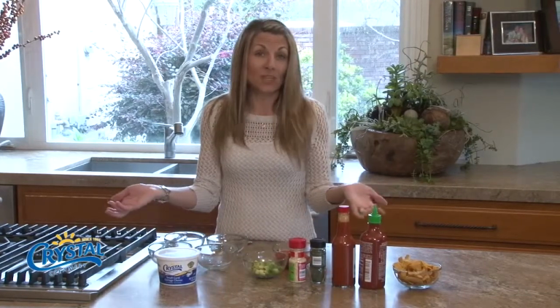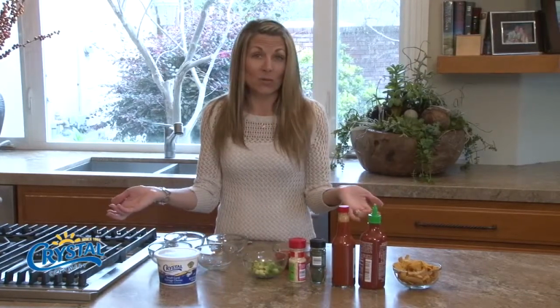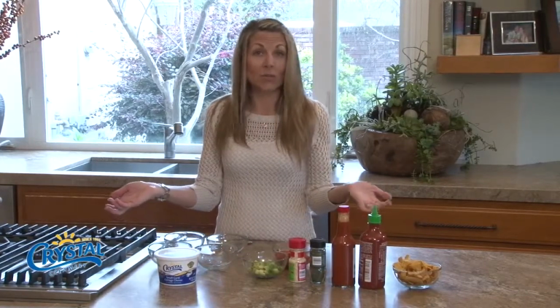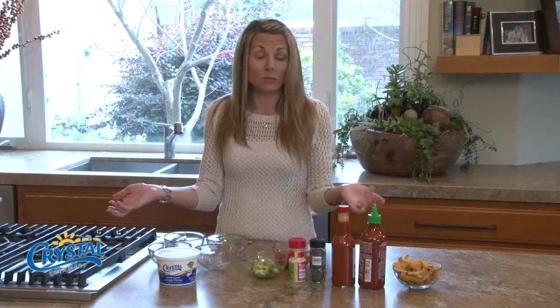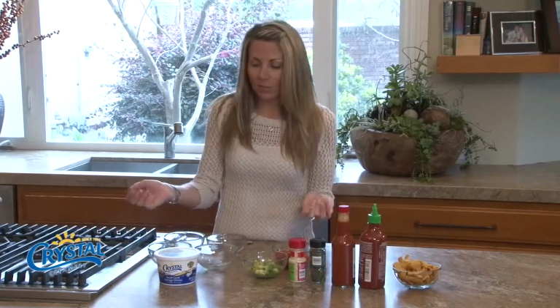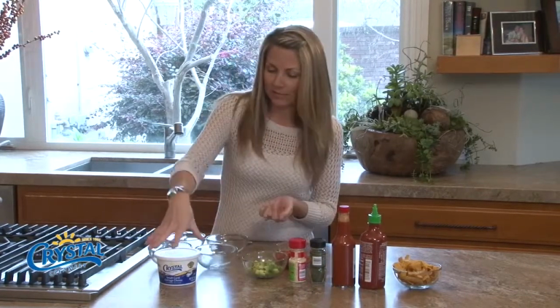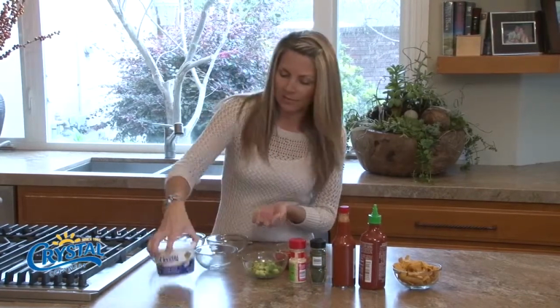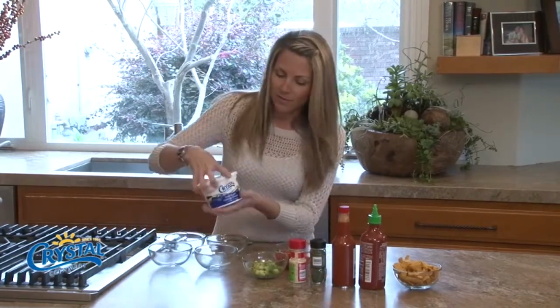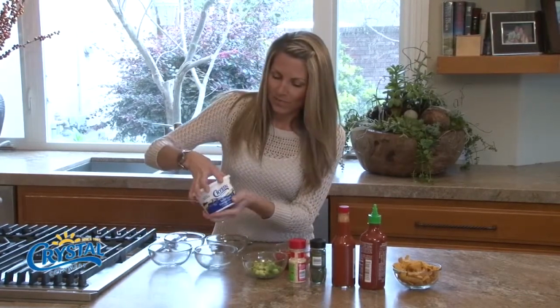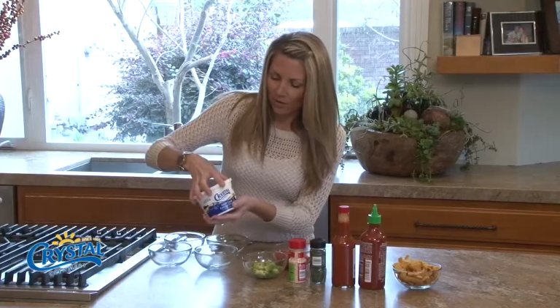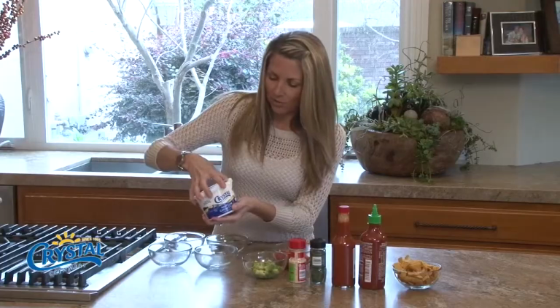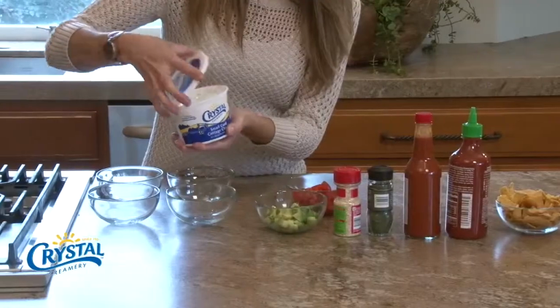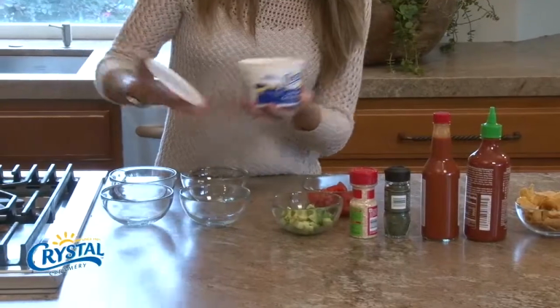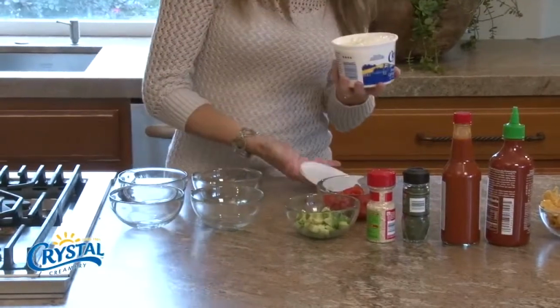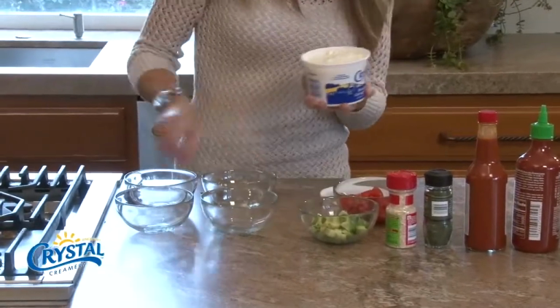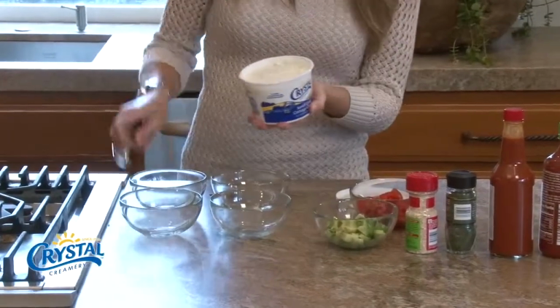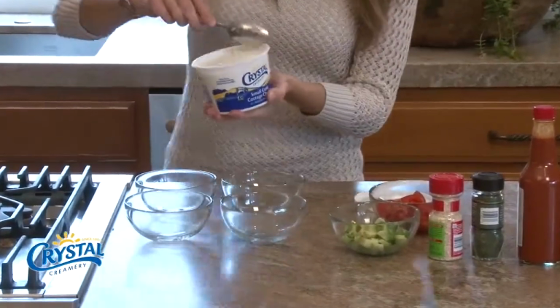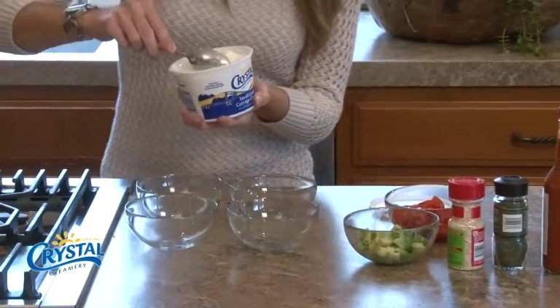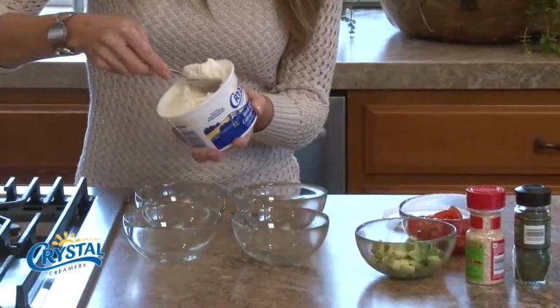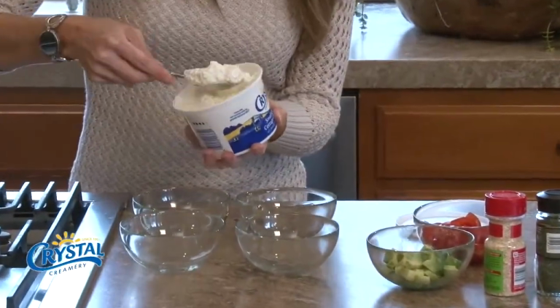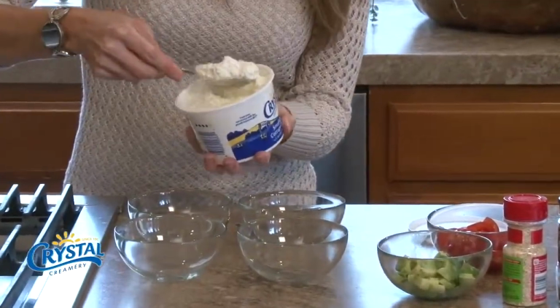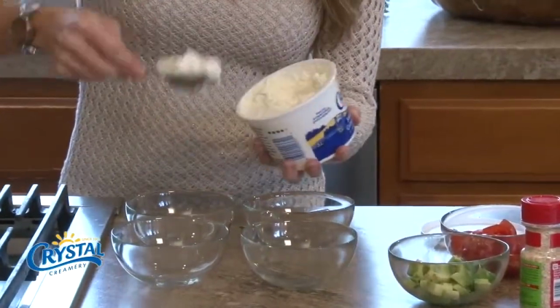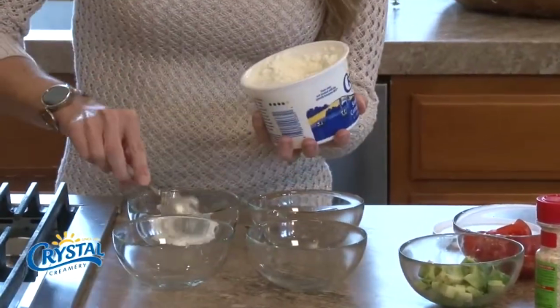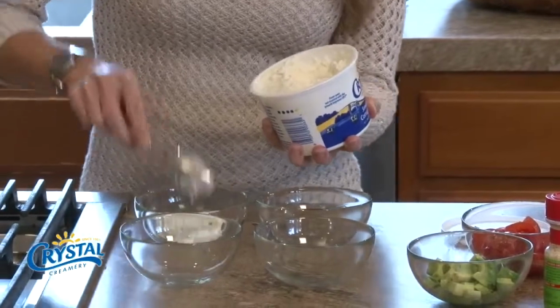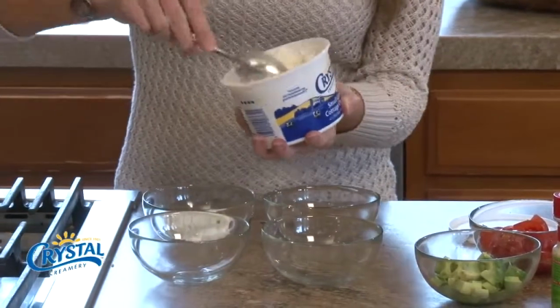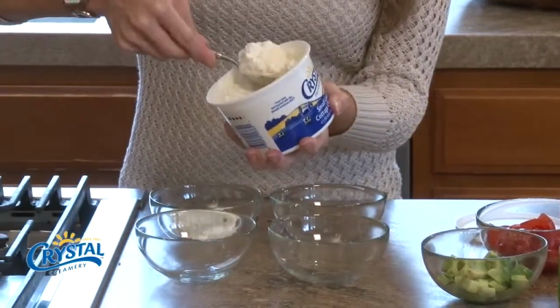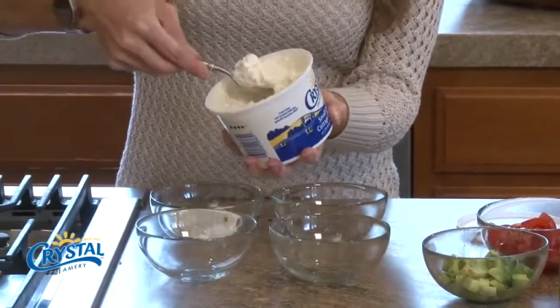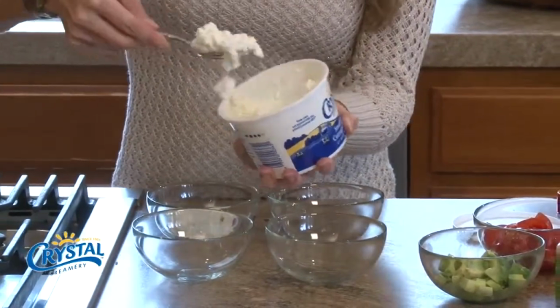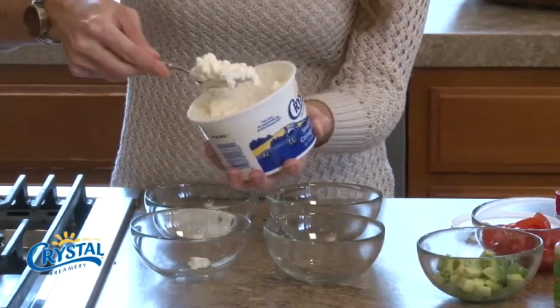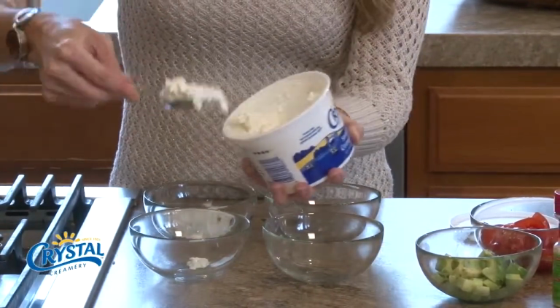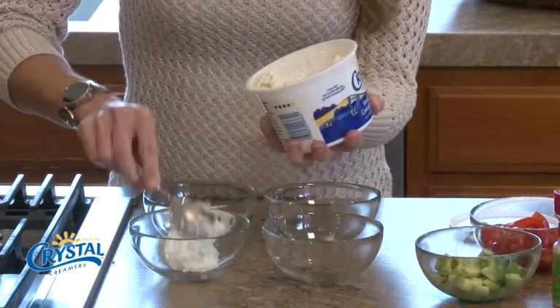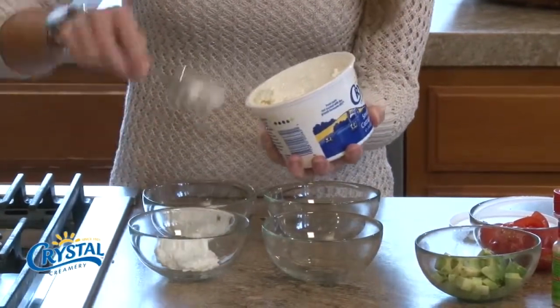I encourage you to try these same things or try something new and see what you can do with cottage cheese. I'm going to take our Crystal cottage cheese and spoon a little bit of it into a bowl four times, because I have four different things to taste.